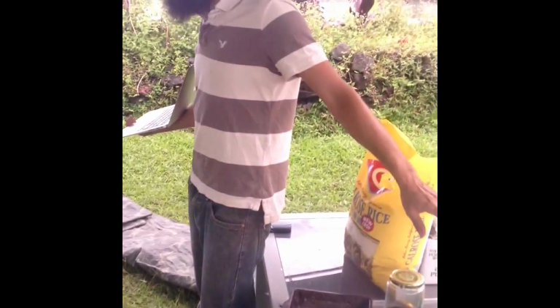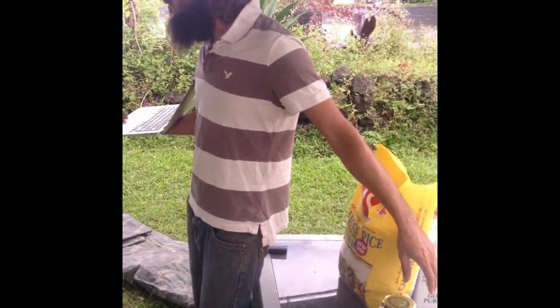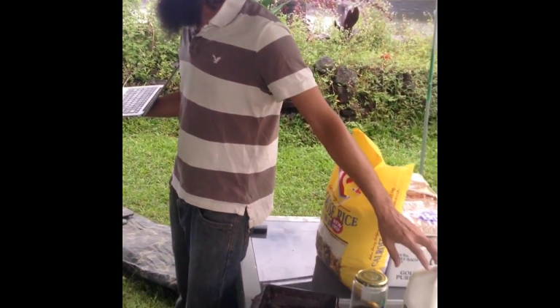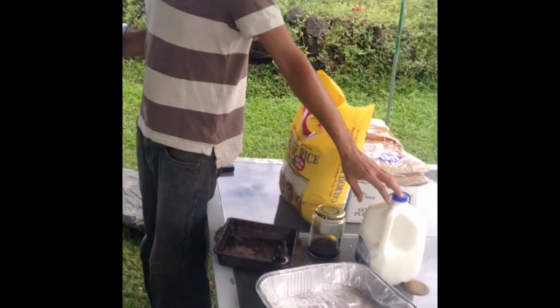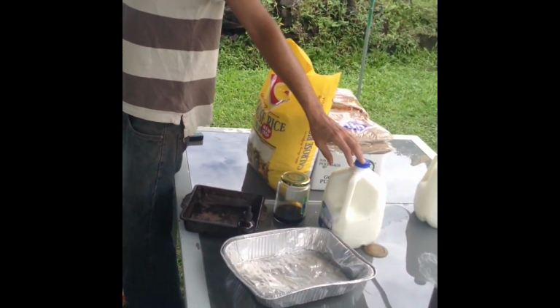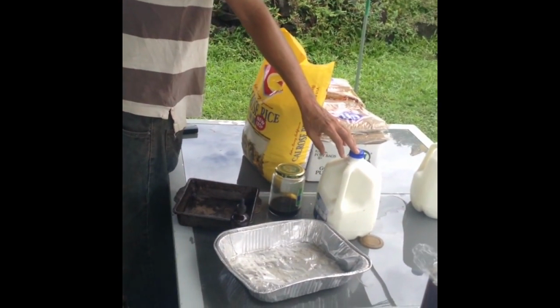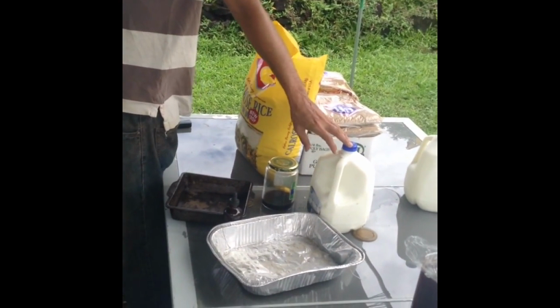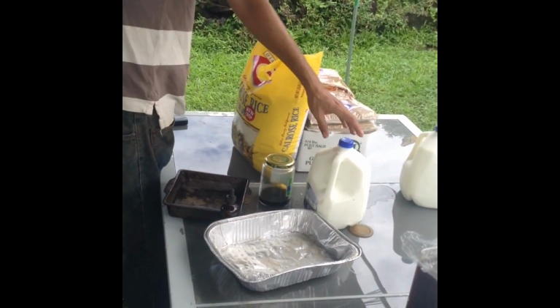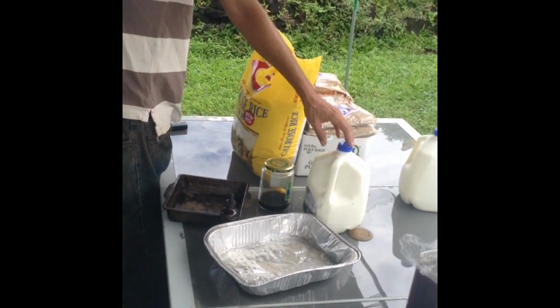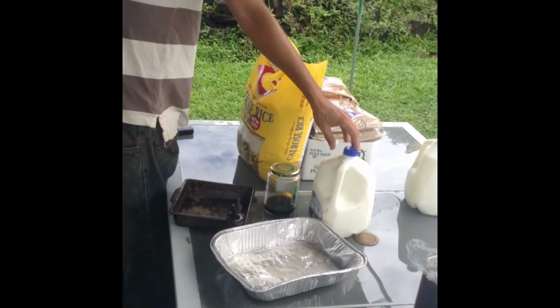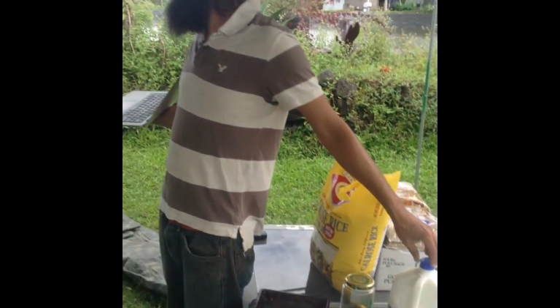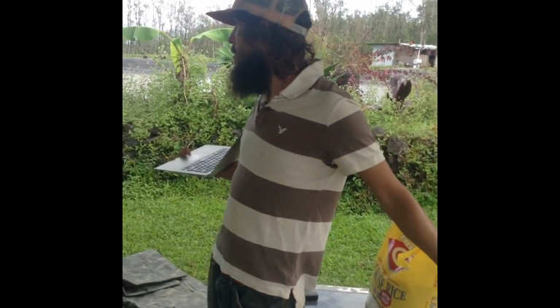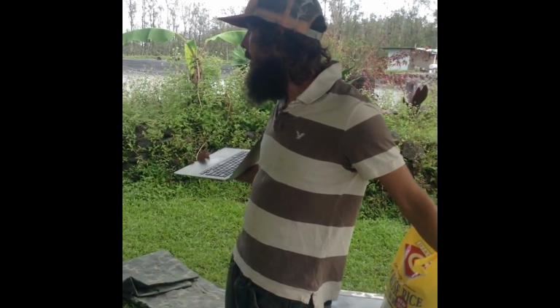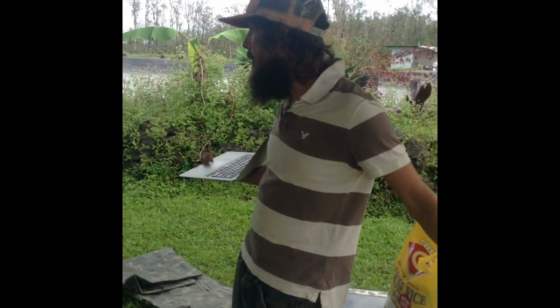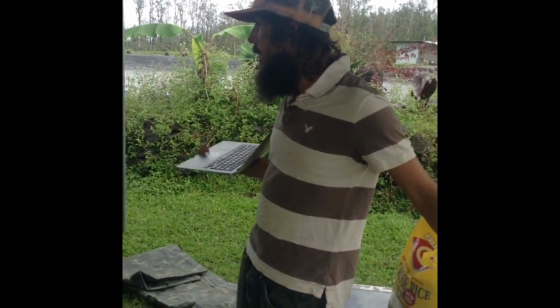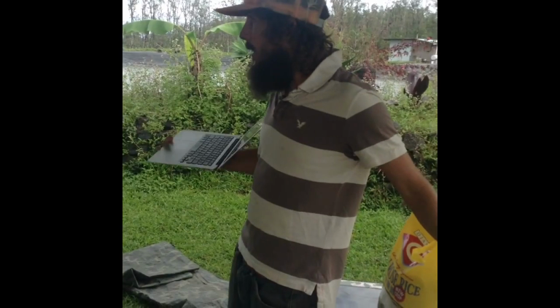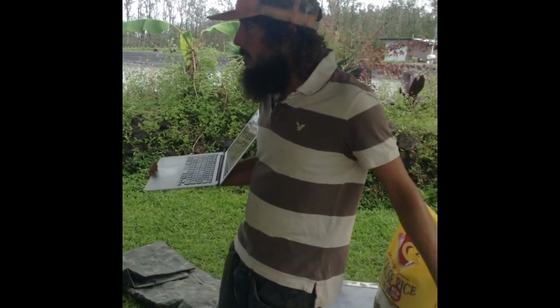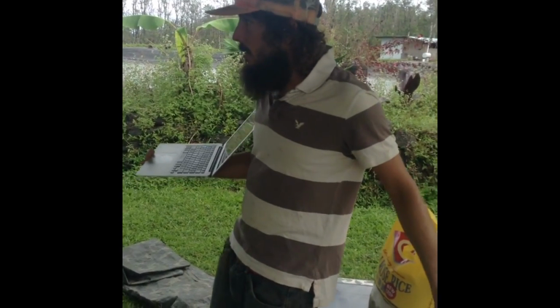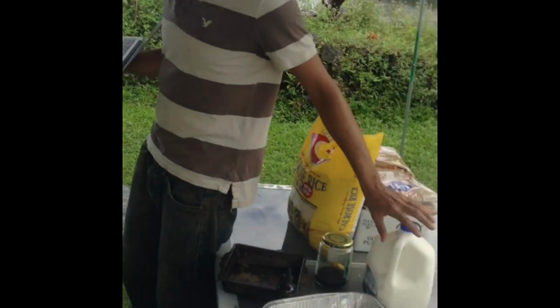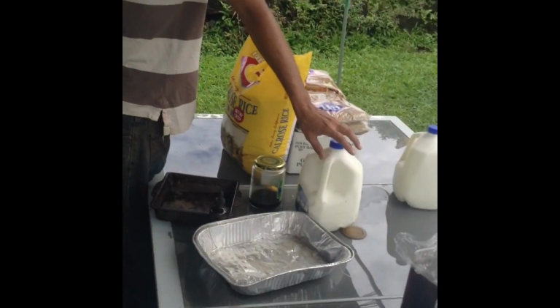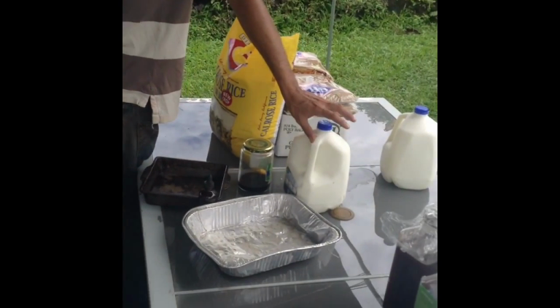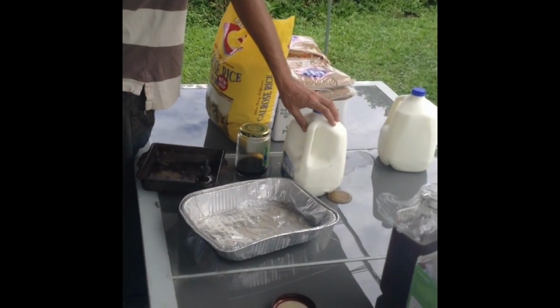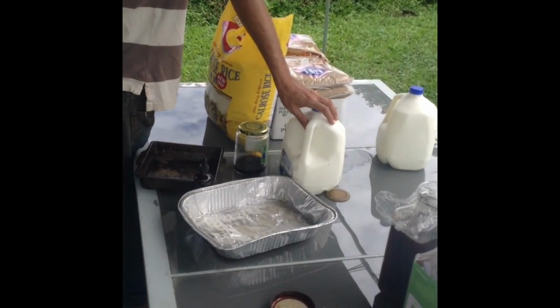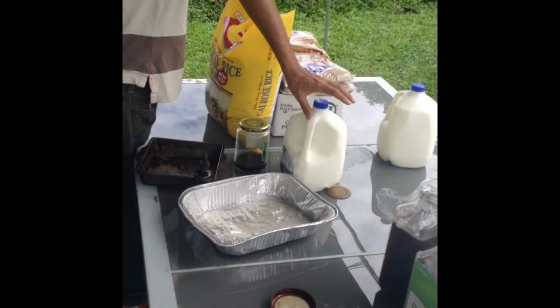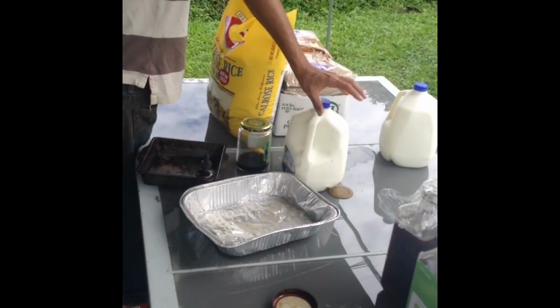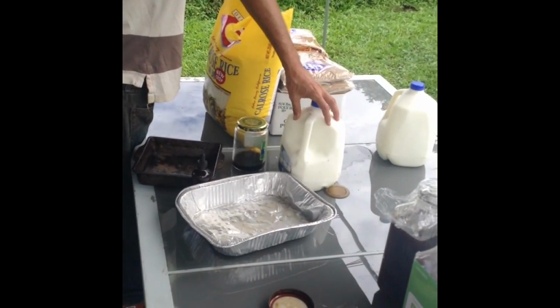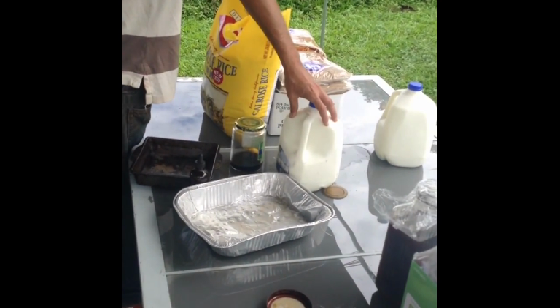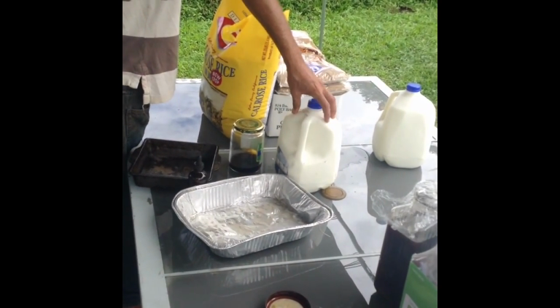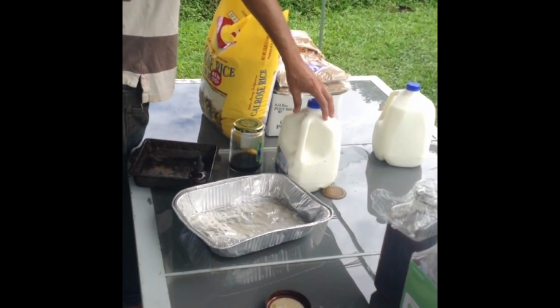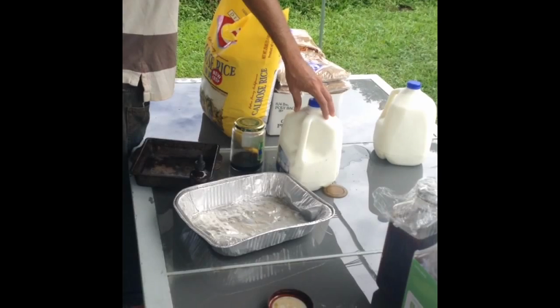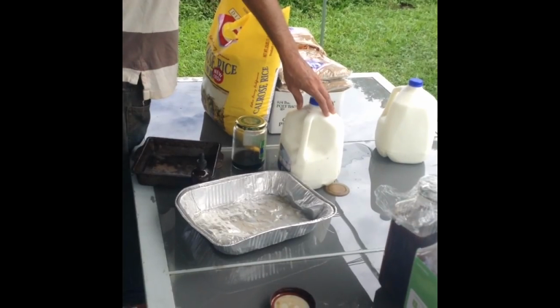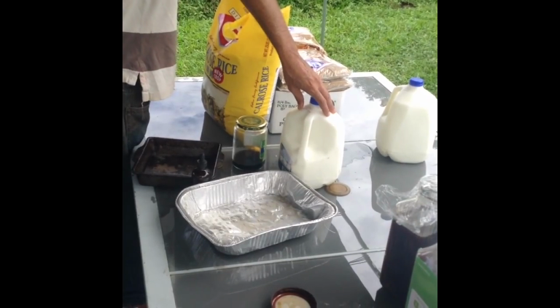Bacillus, because it can eat the milk, is going to be like, there's tons of food in here — what are you guys complaining about? And the lactobacillus is going to become the dominant microorganism in my solution during step two.